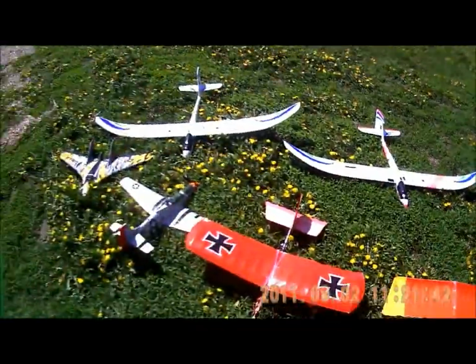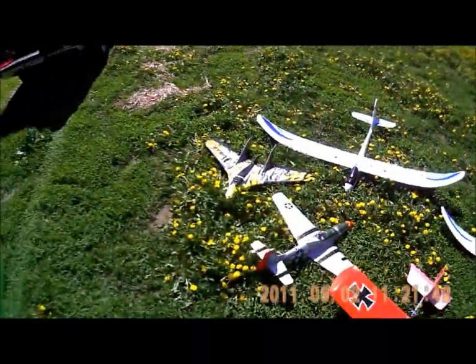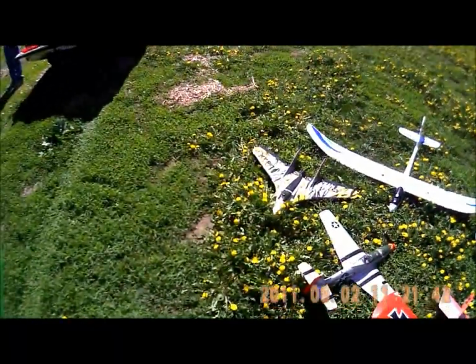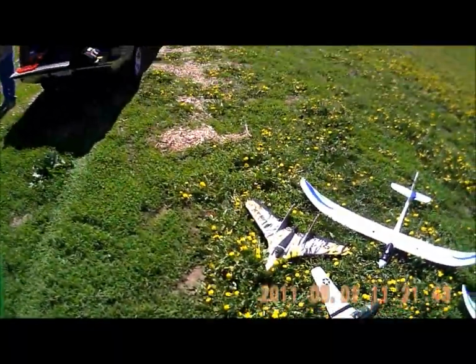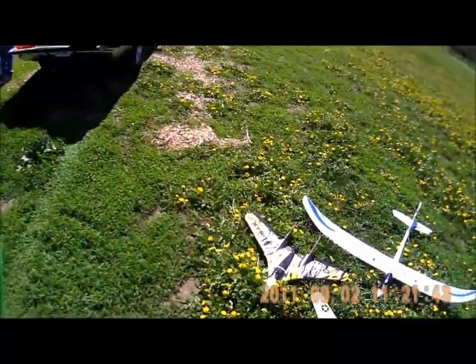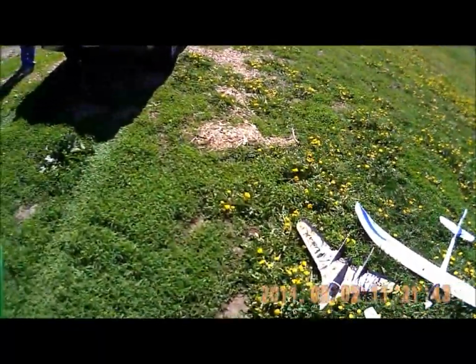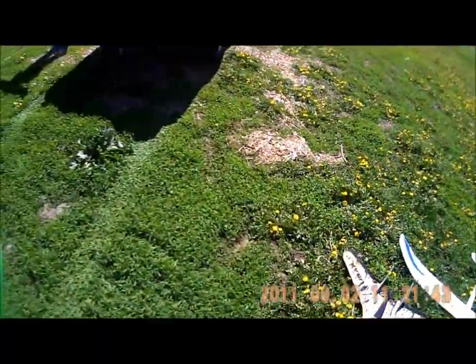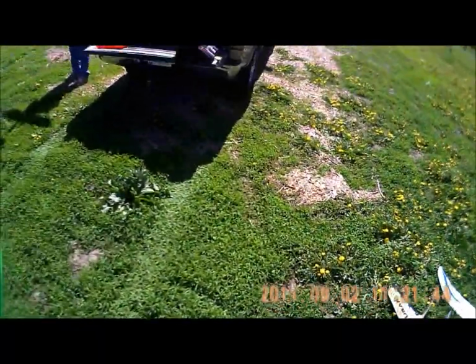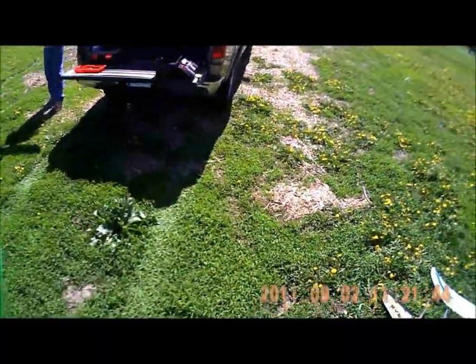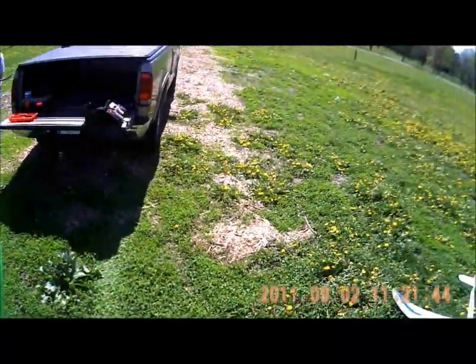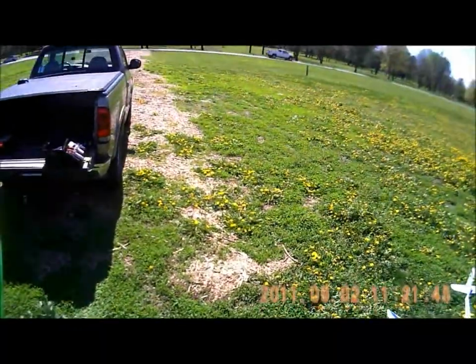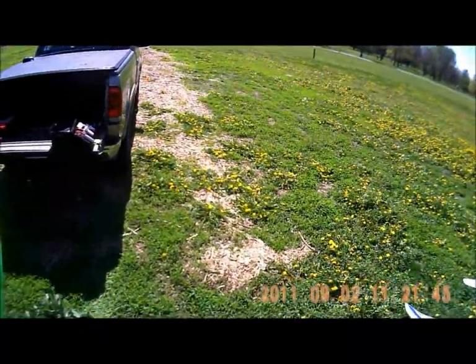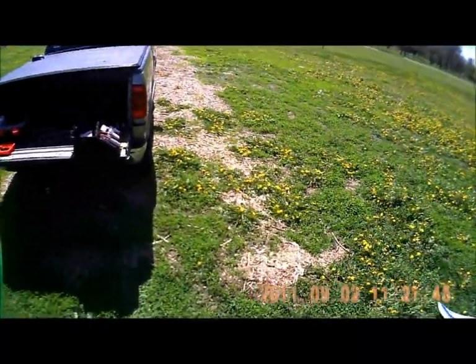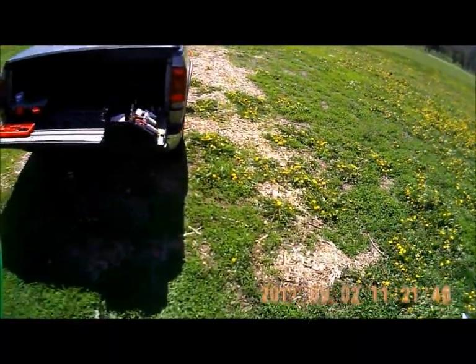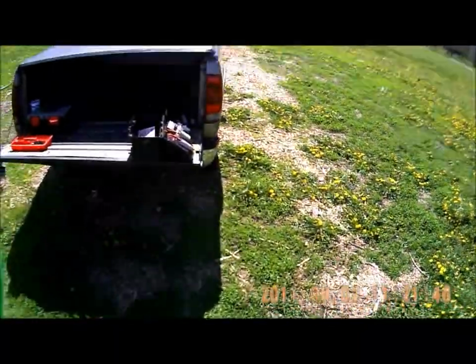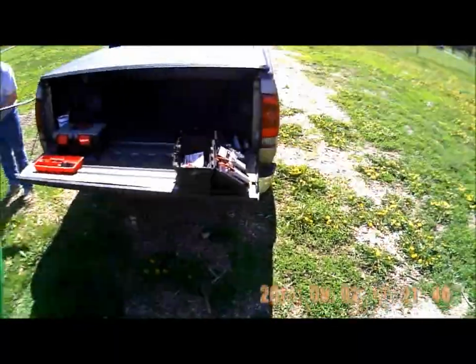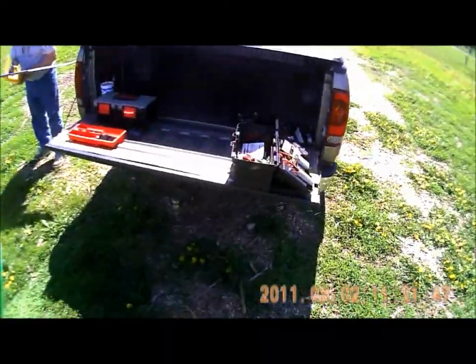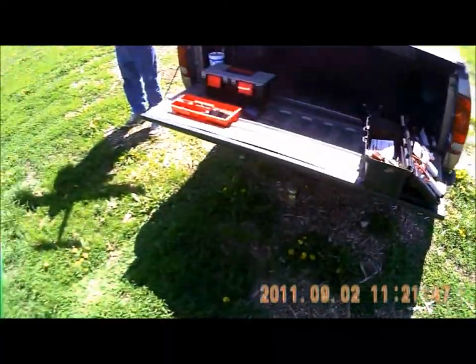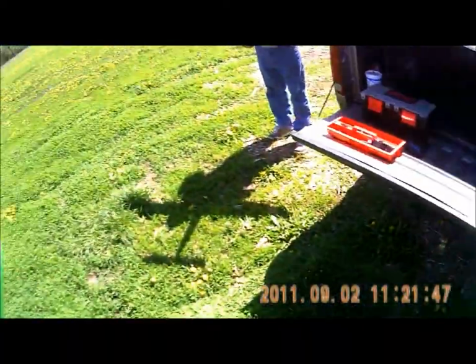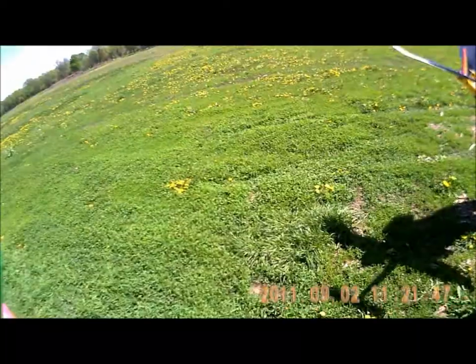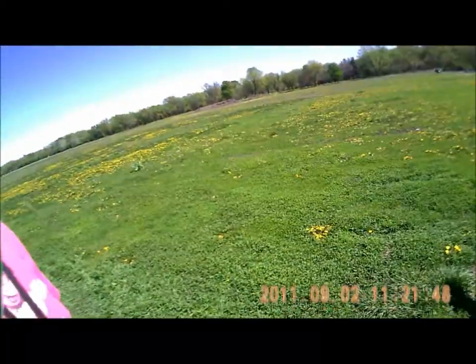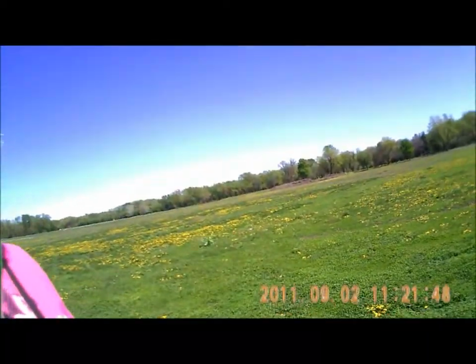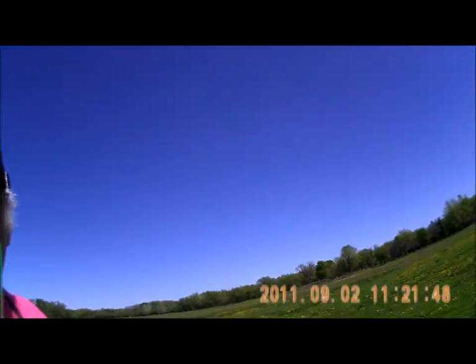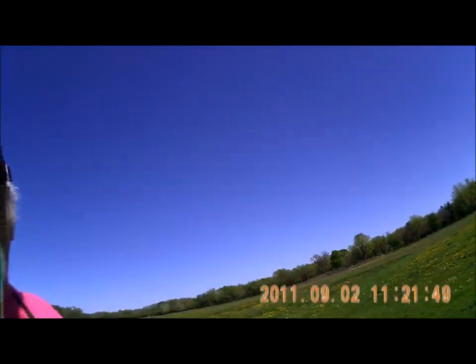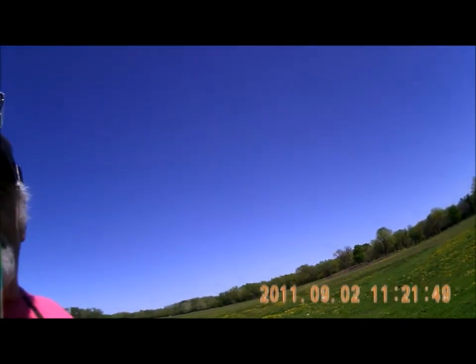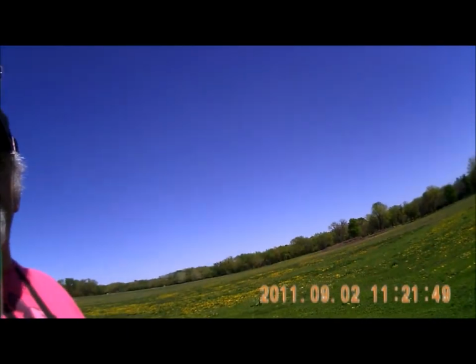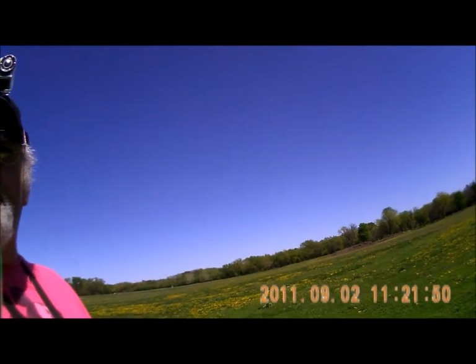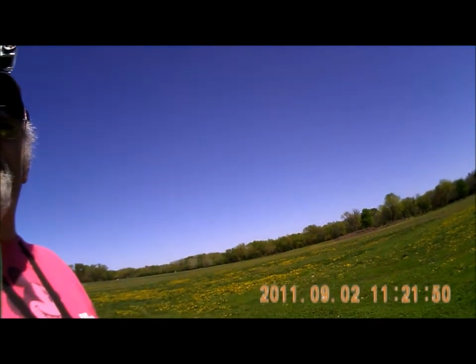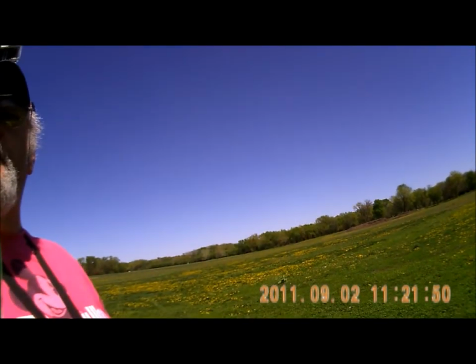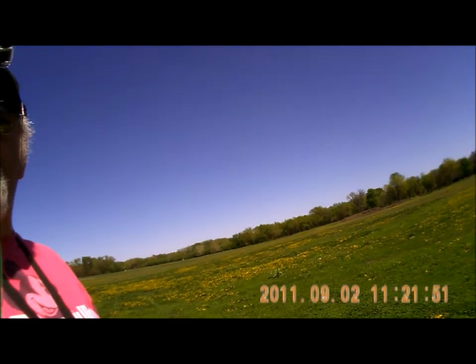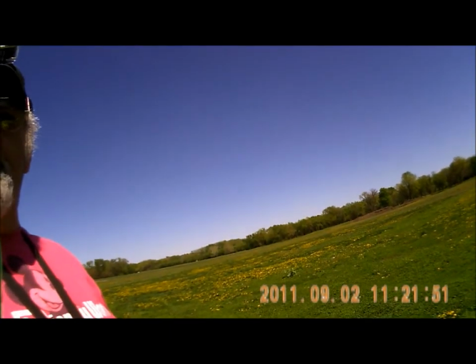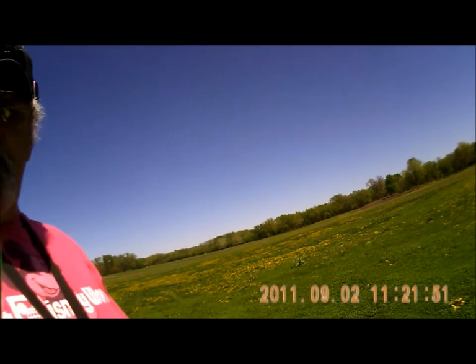I've got an Easy in my hand, and Bob's got an Easy — he's getting ready to fly. I've got a GoPro on my head and two cameras forward firing on the airplane.